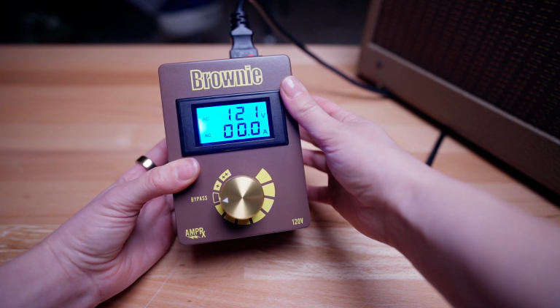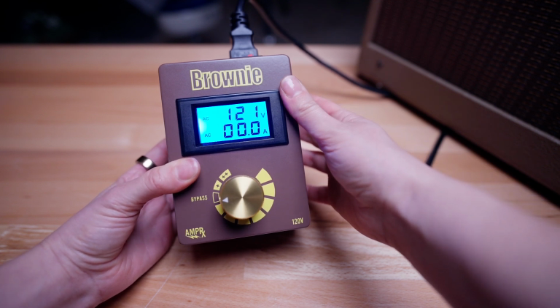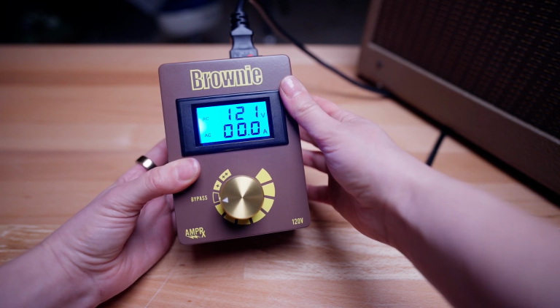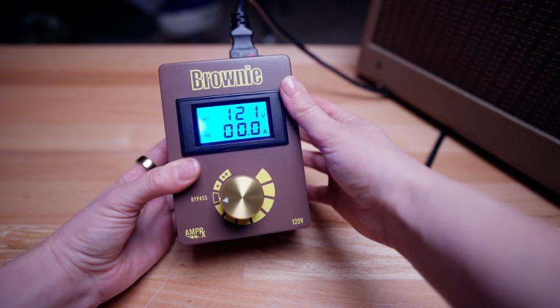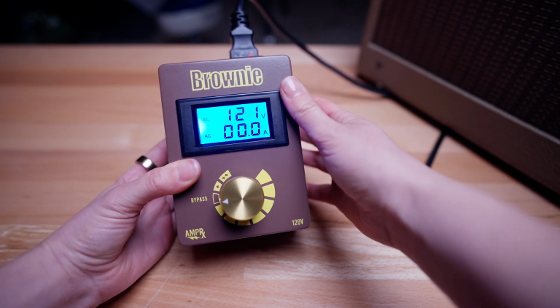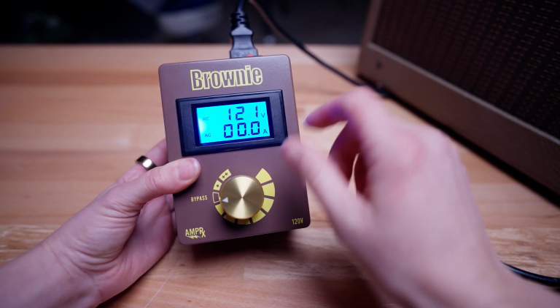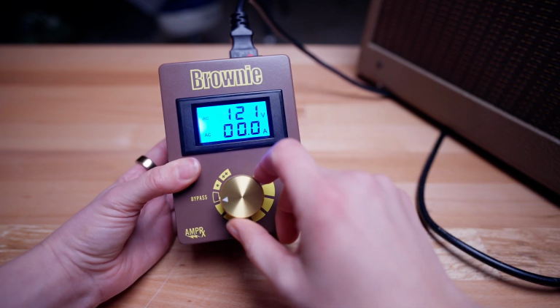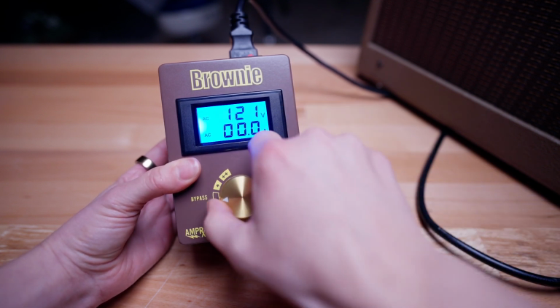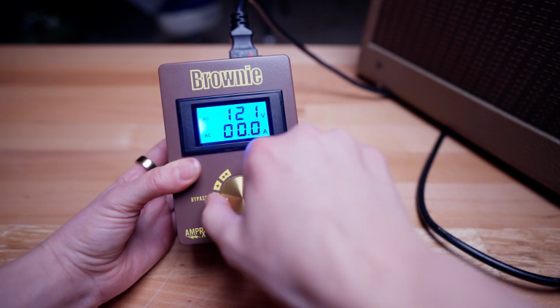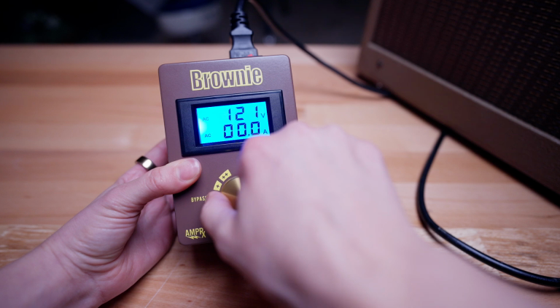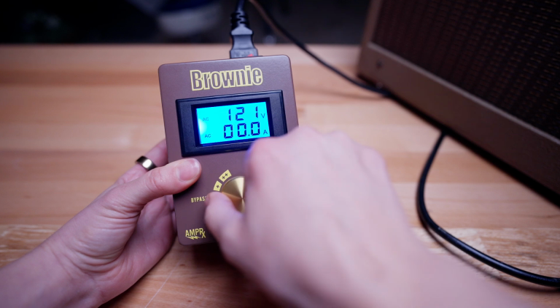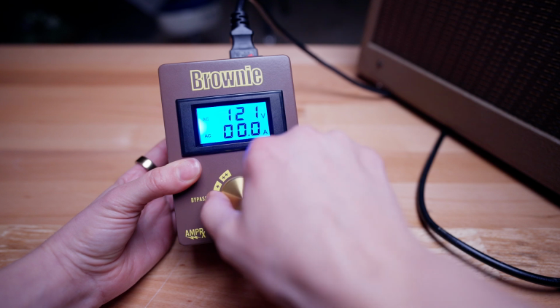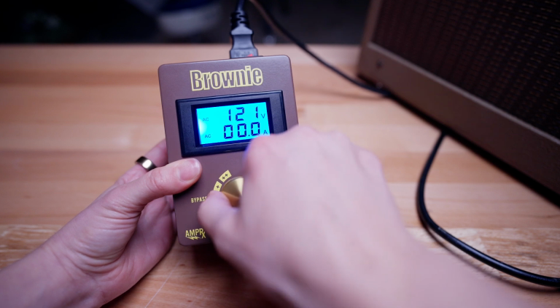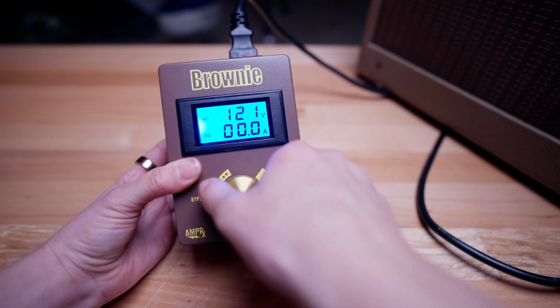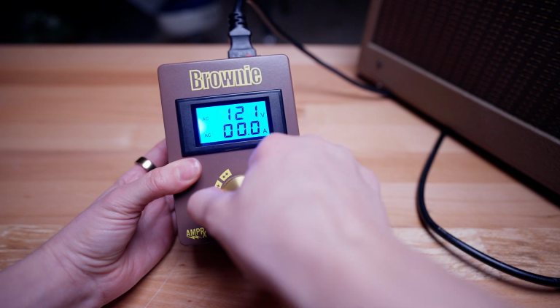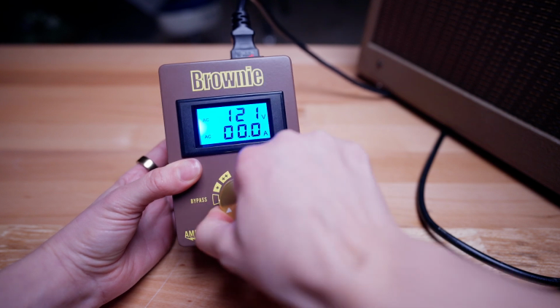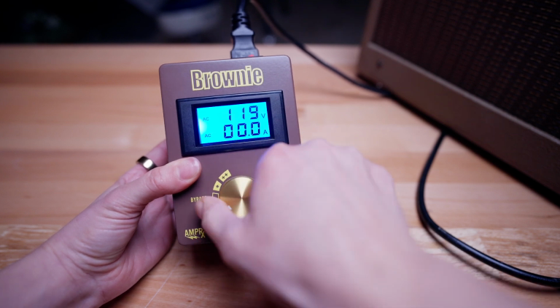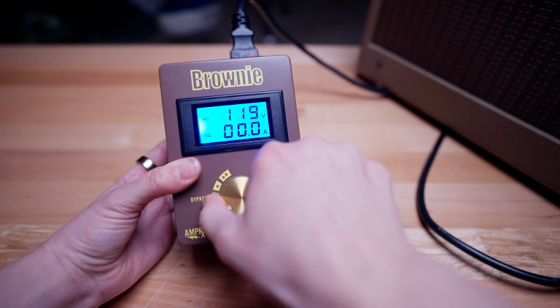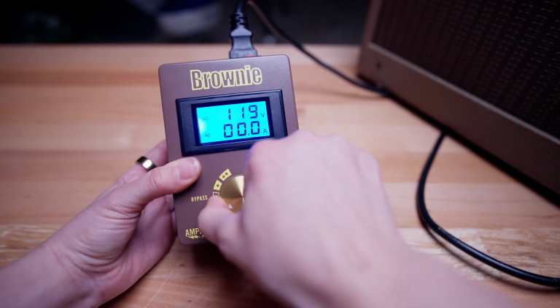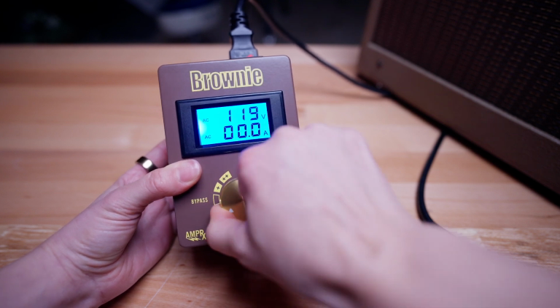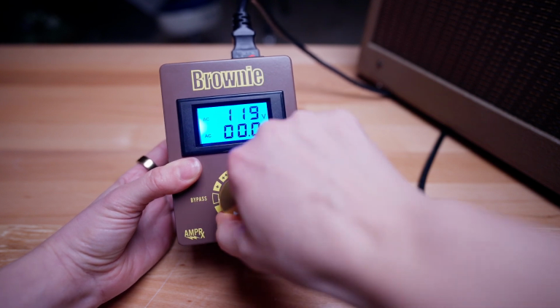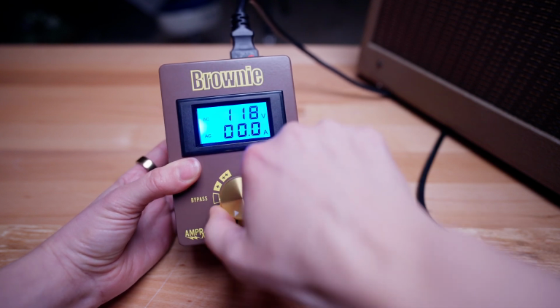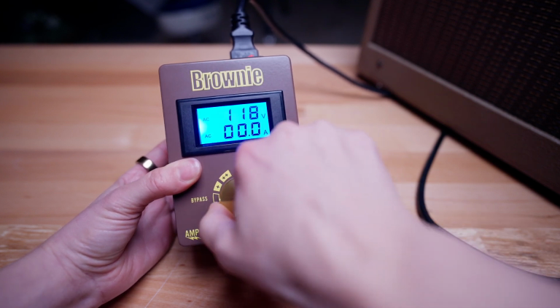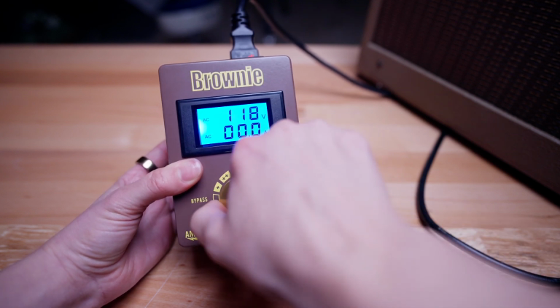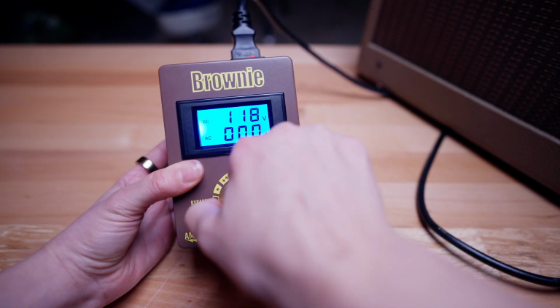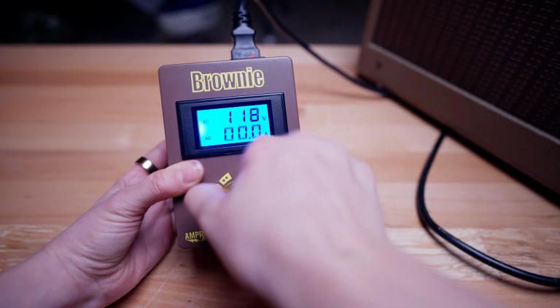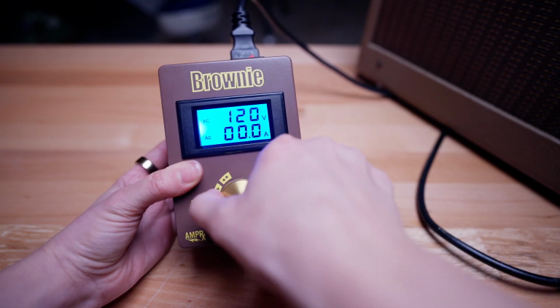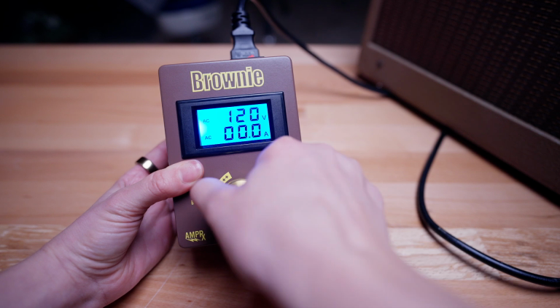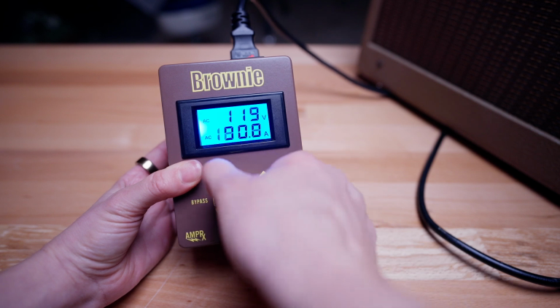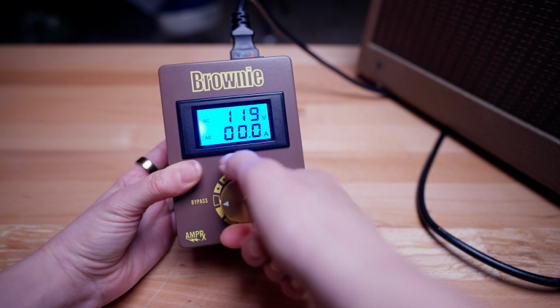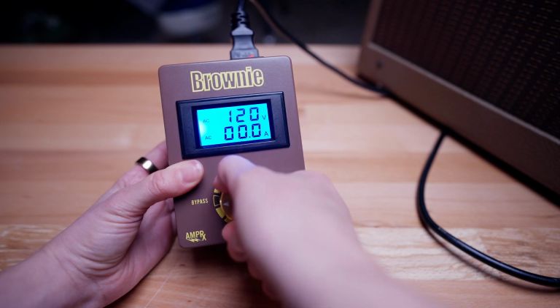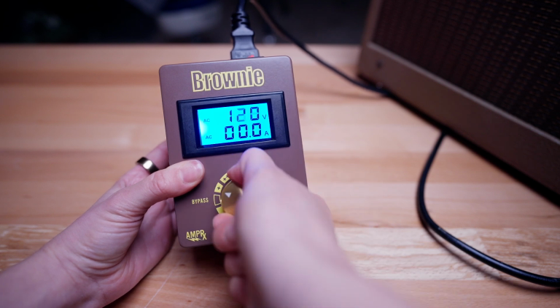Step 2: Set your desired voltage using the intuitive control knob to decrease or increase the voltage.